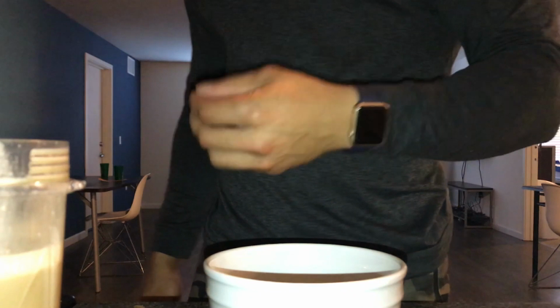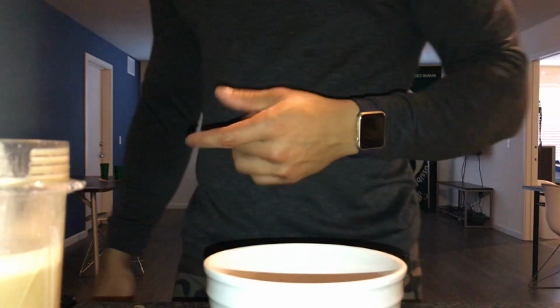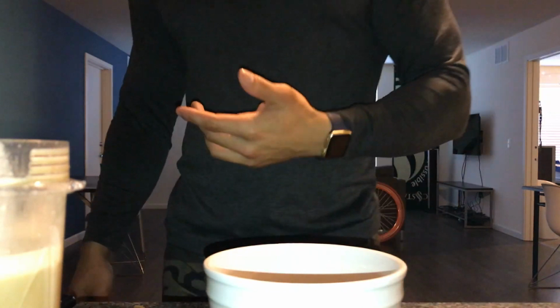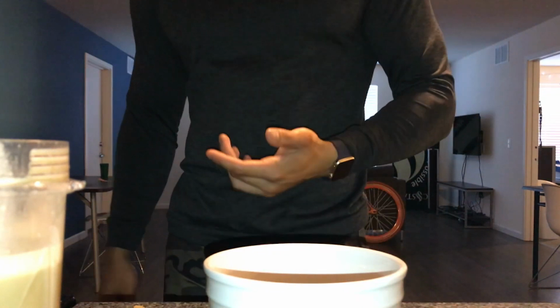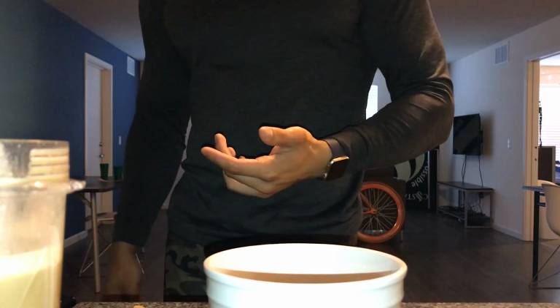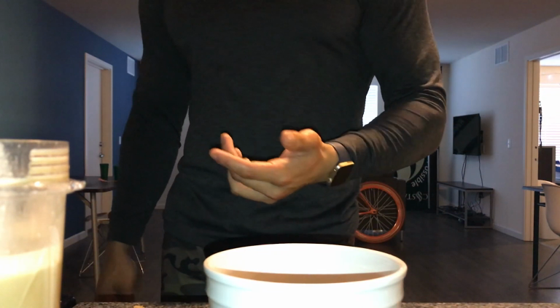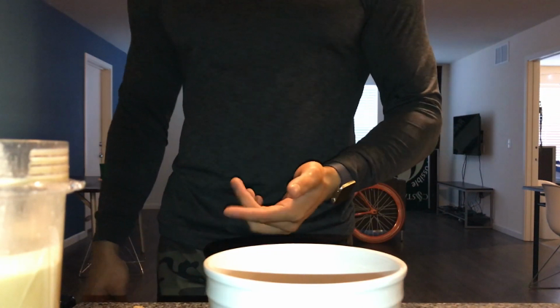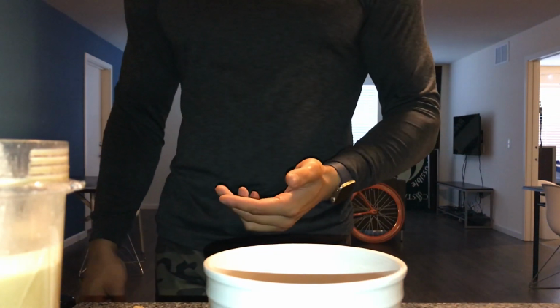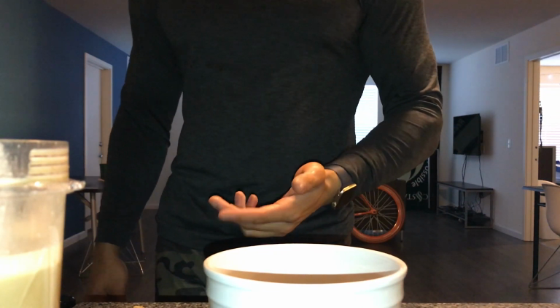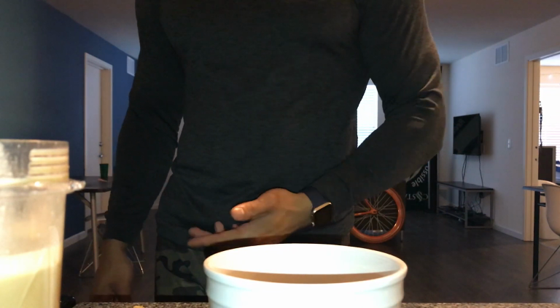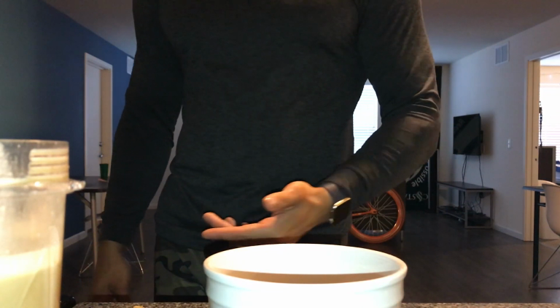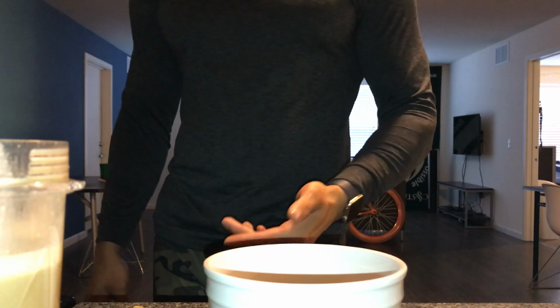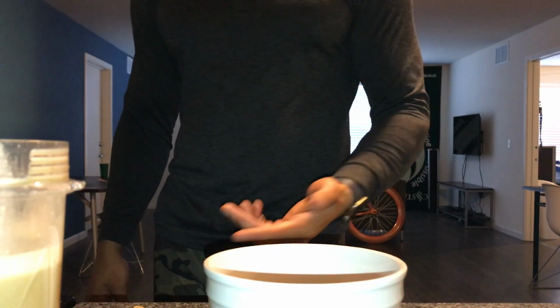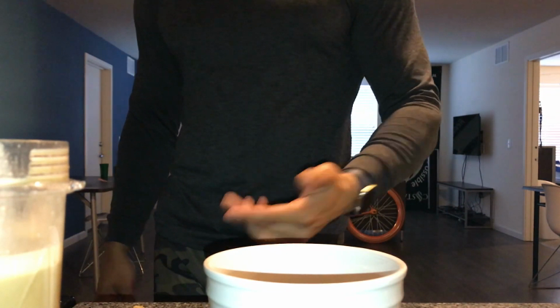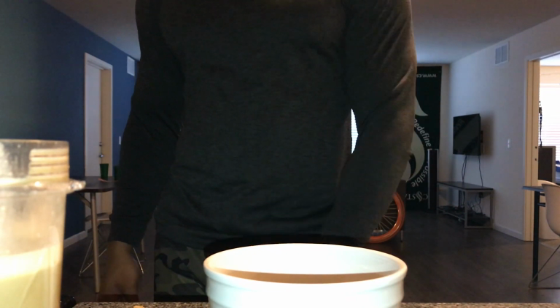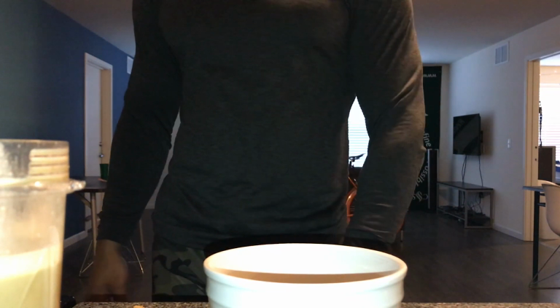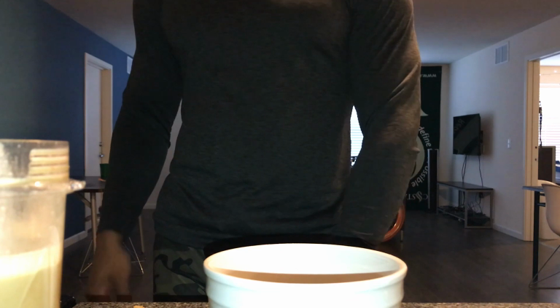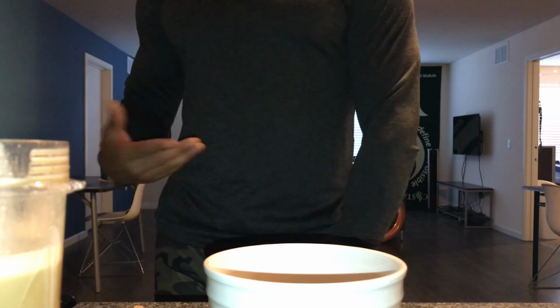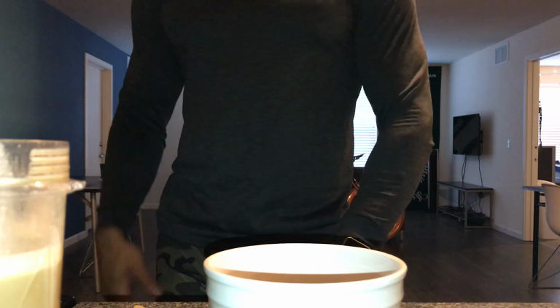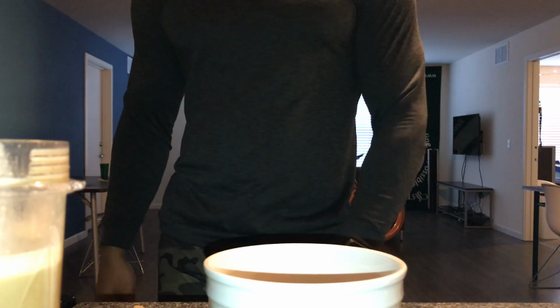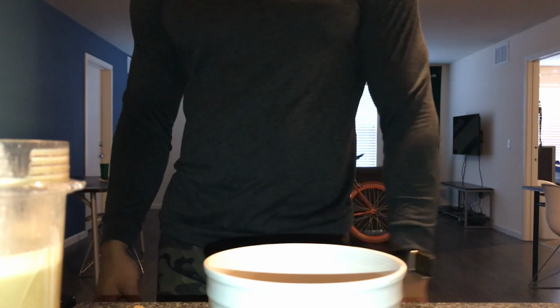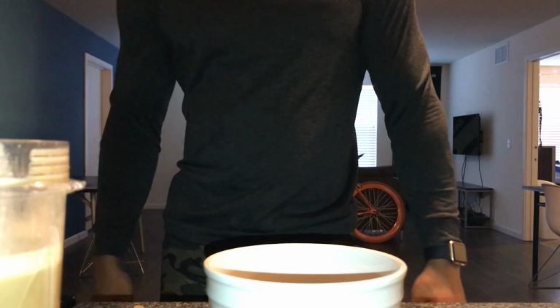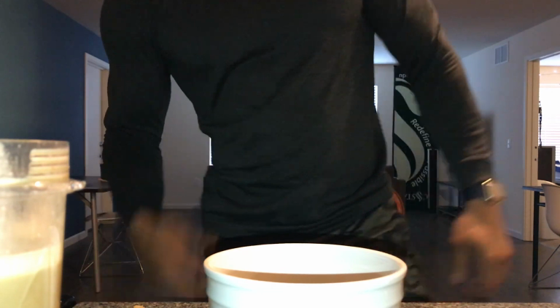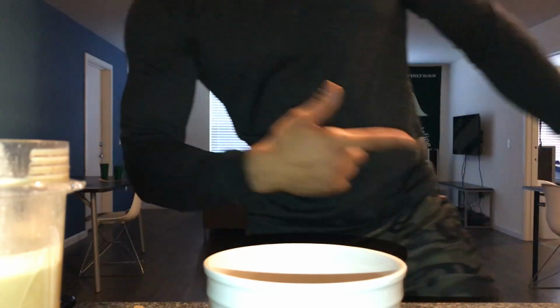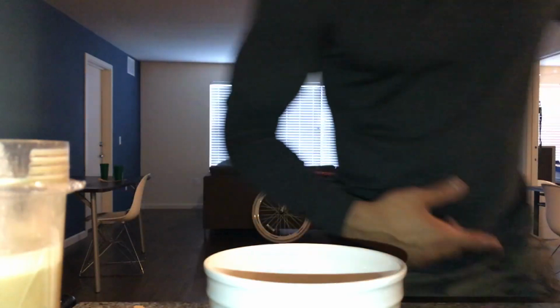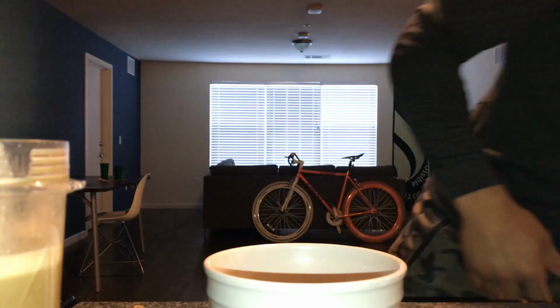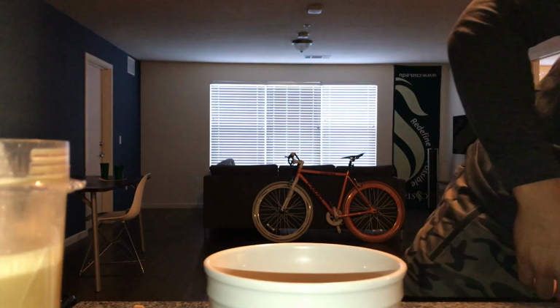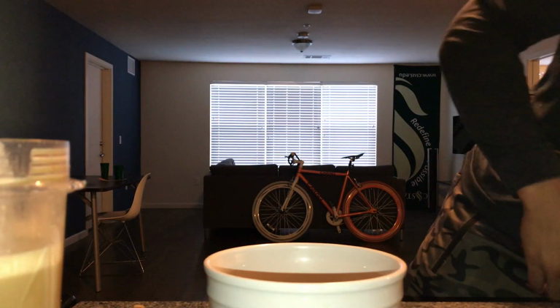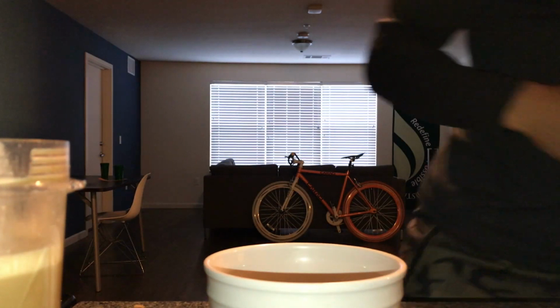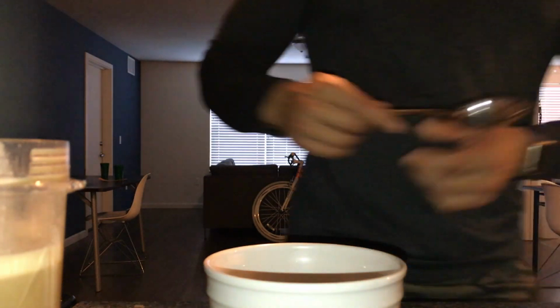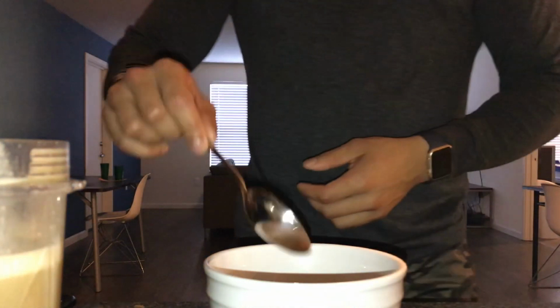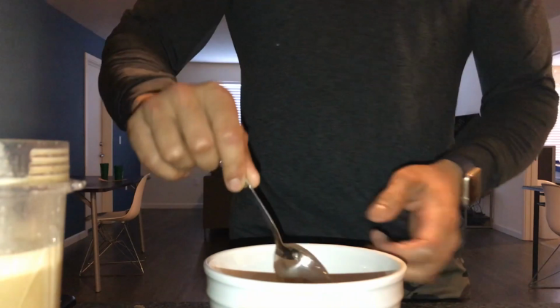I just like to season it up with these things — it makes it taste good. I know when you're dieting food may not always taste good, so you've got to find different ways to enhance the flavor. So we're going to mix it up.